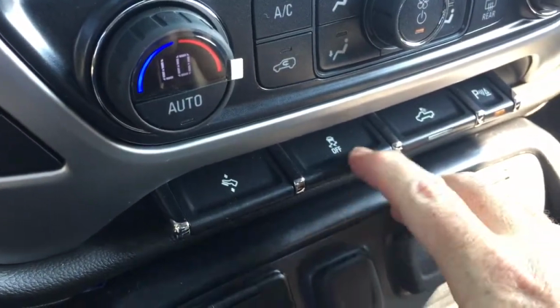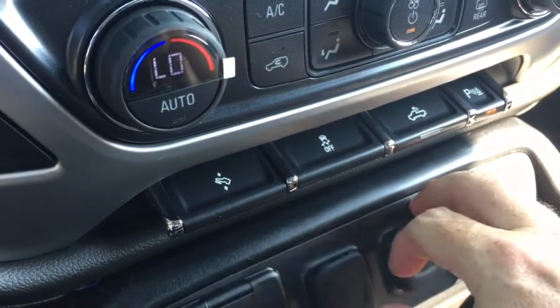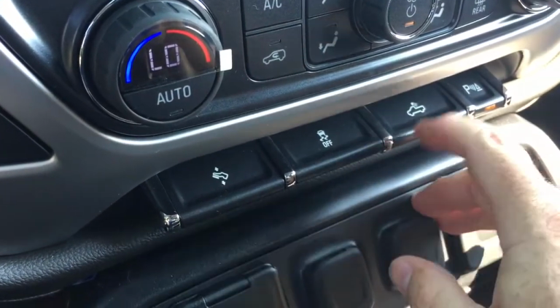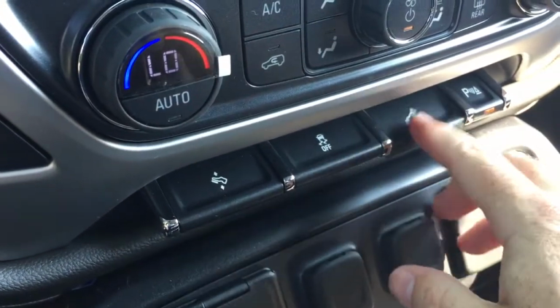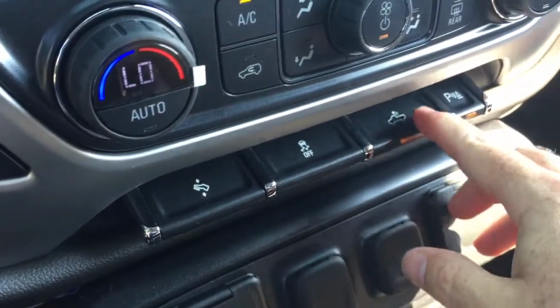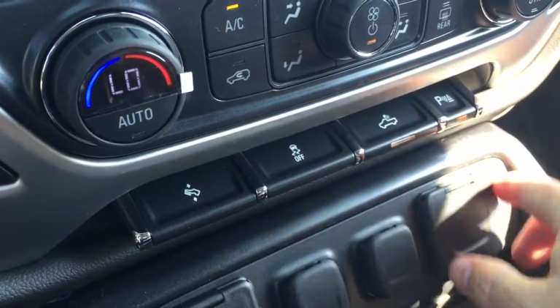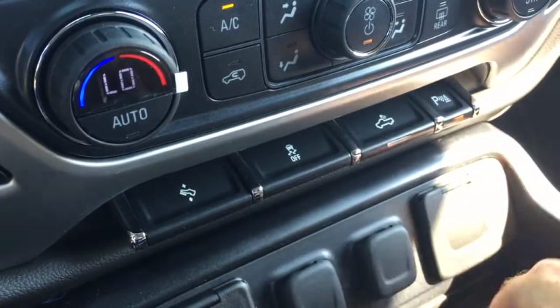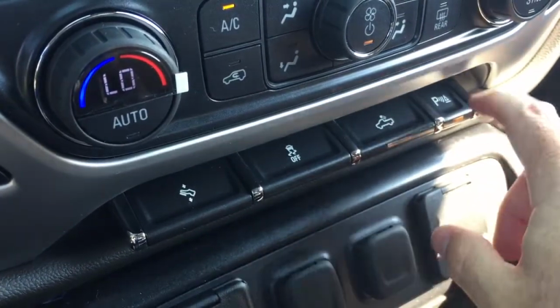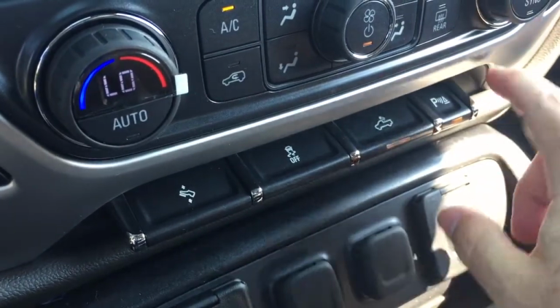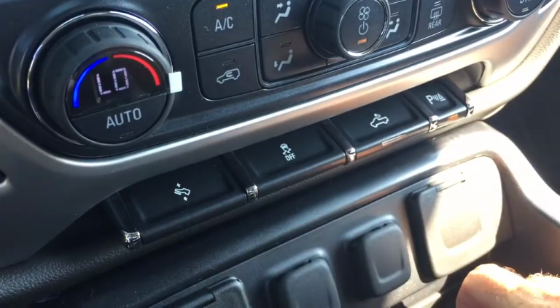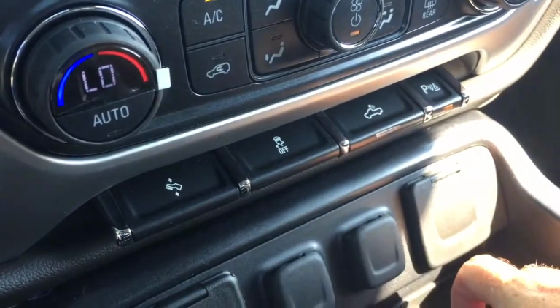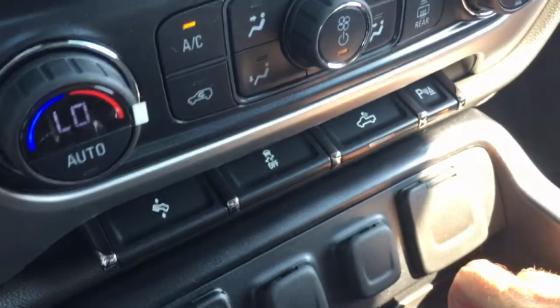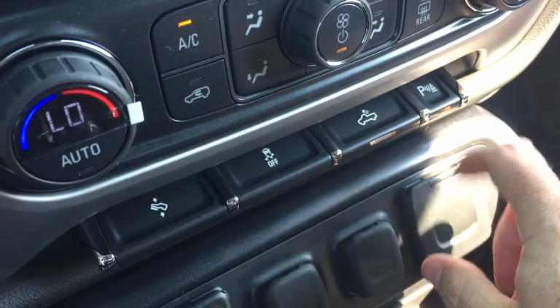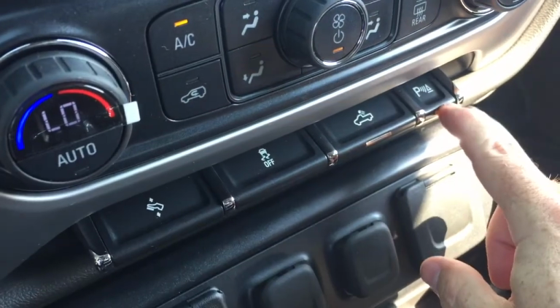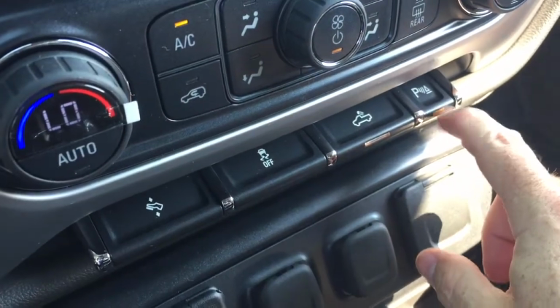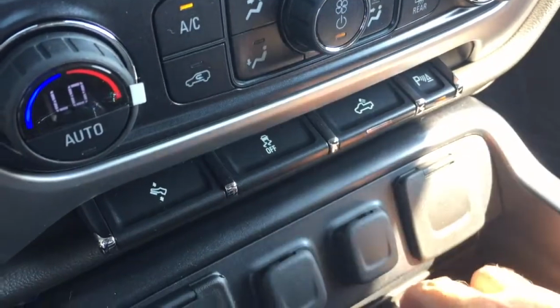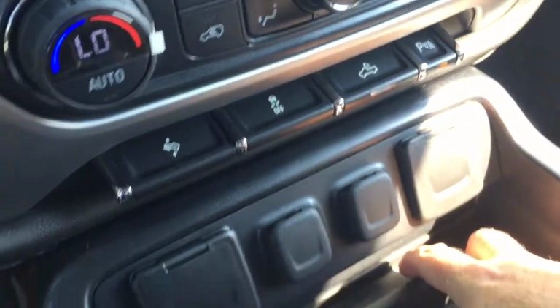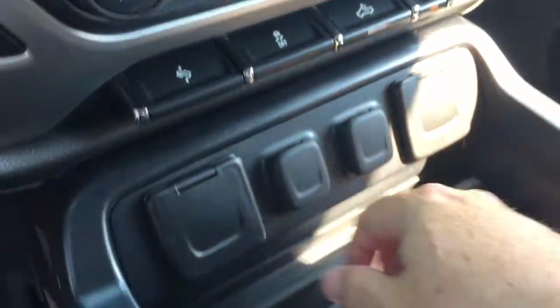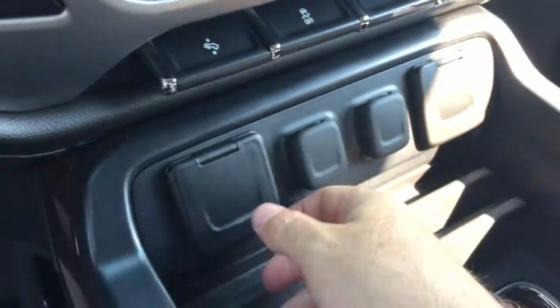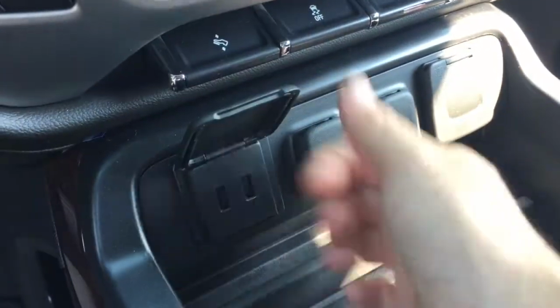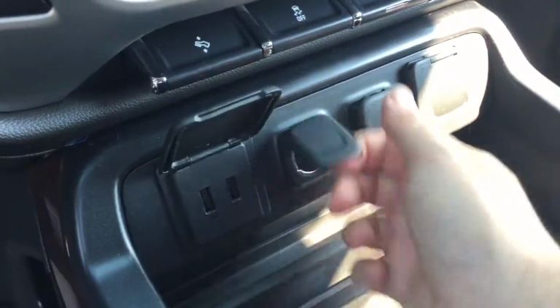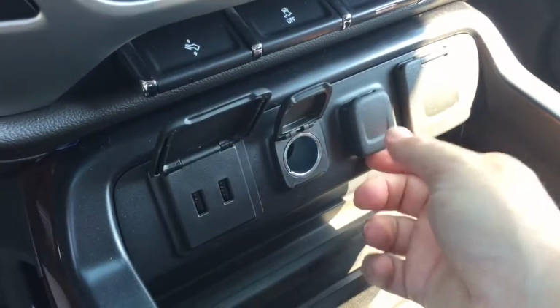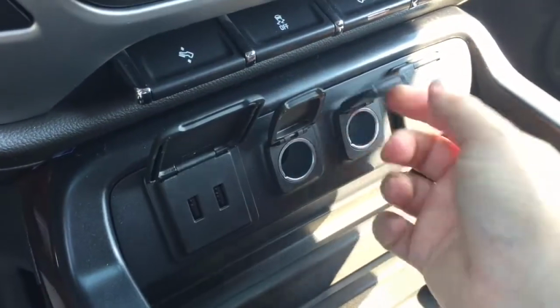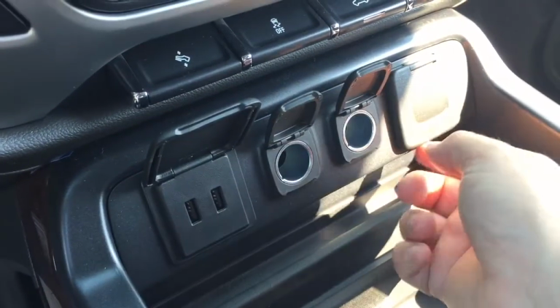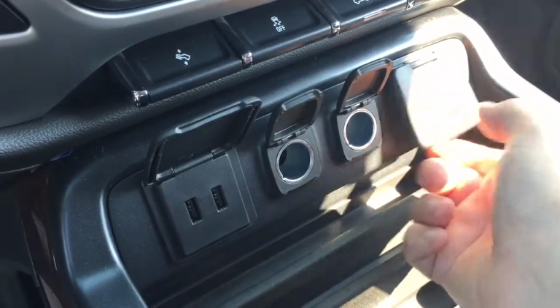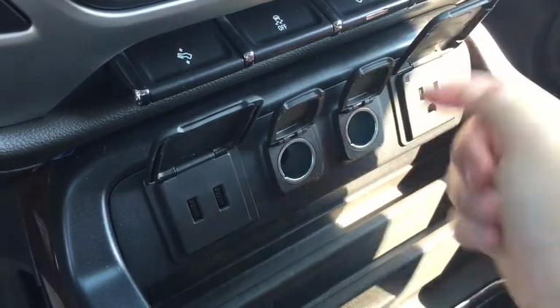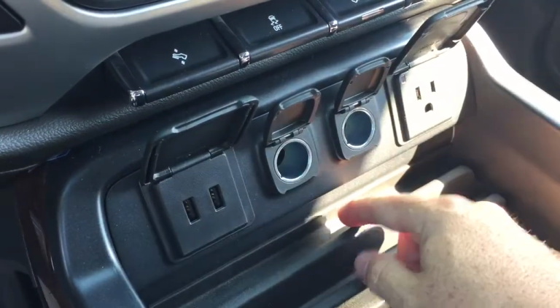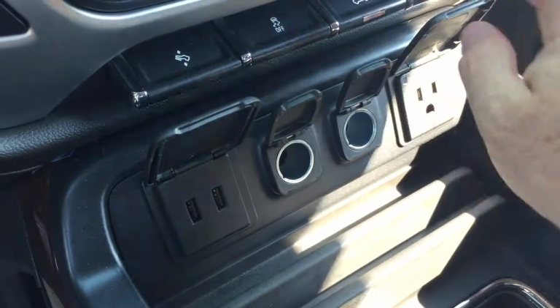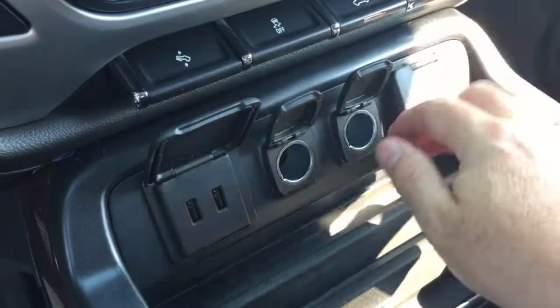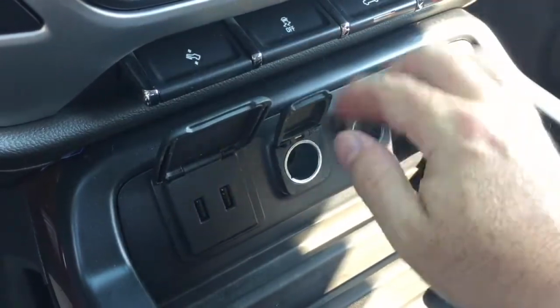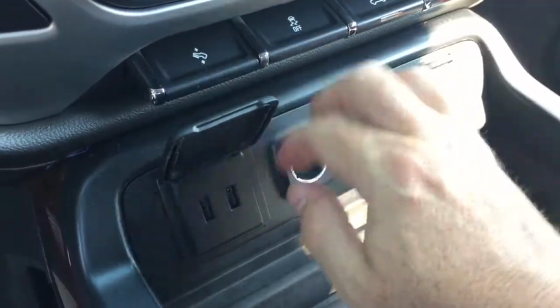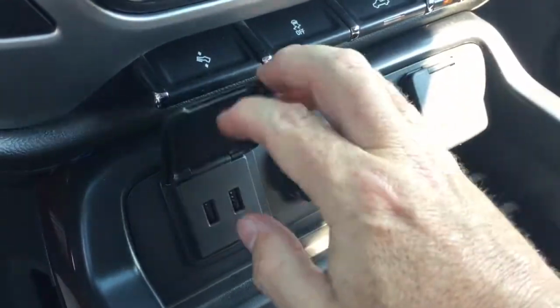Traction control, LED lights in the back of the truck, and the button to turn the ultrasonic parking sensors on and off. You've also got two USB ports, two 12-volt outlets, and household power.